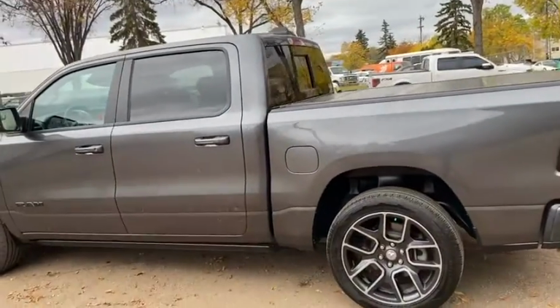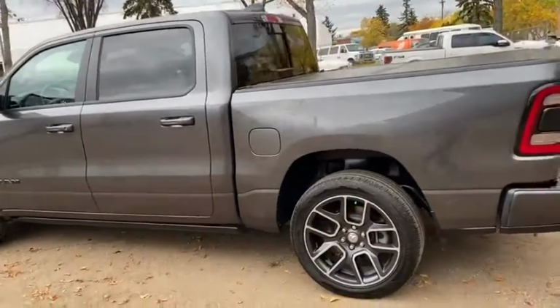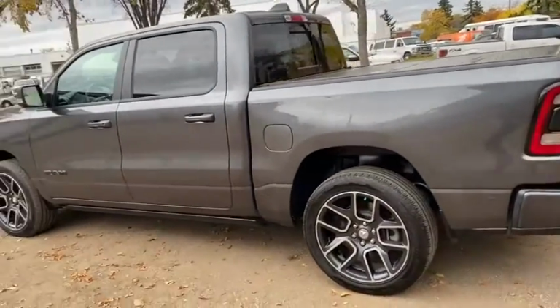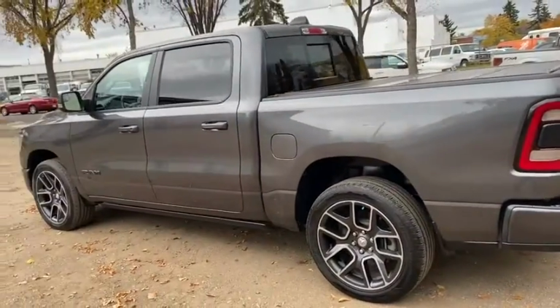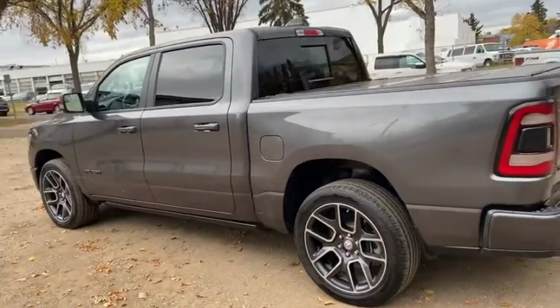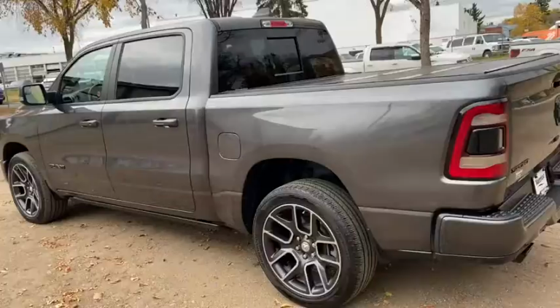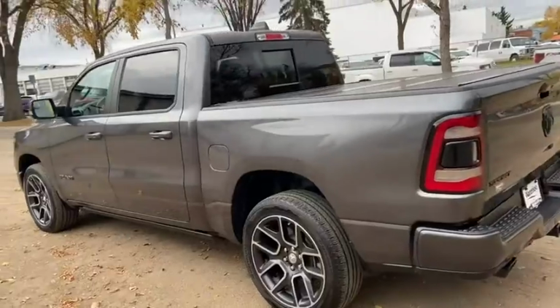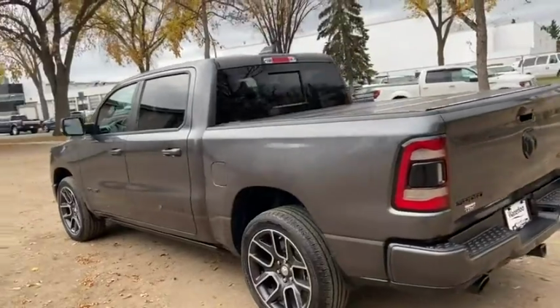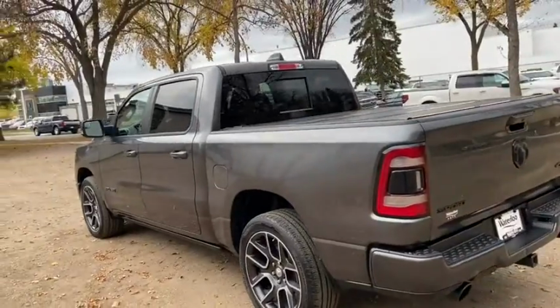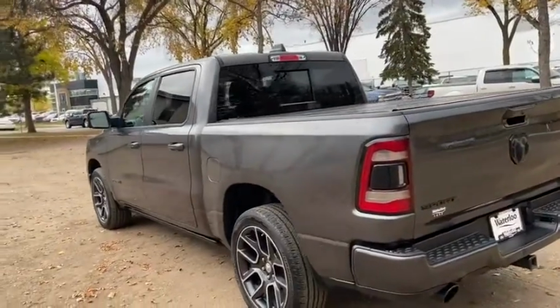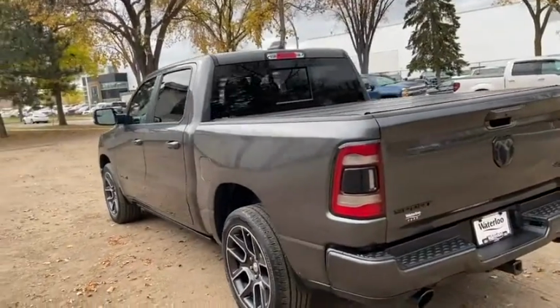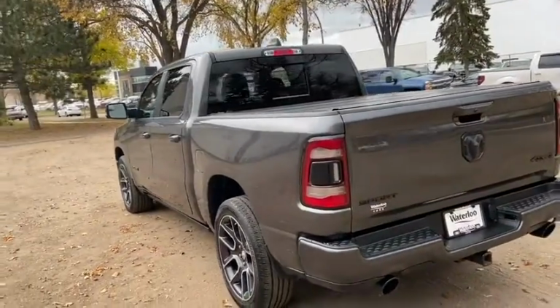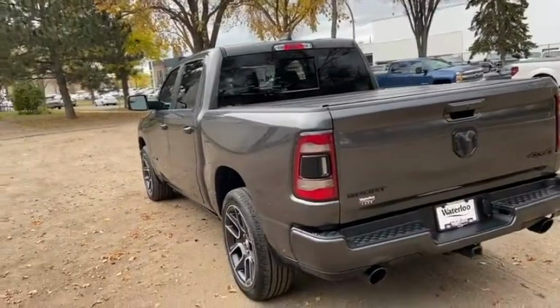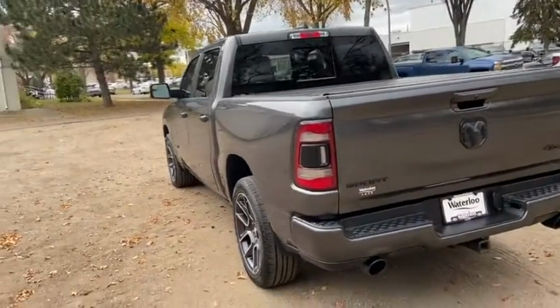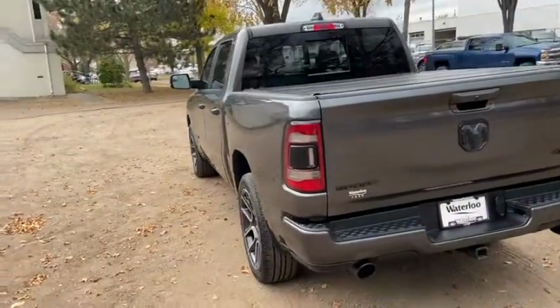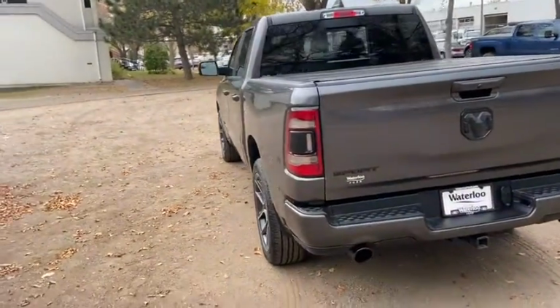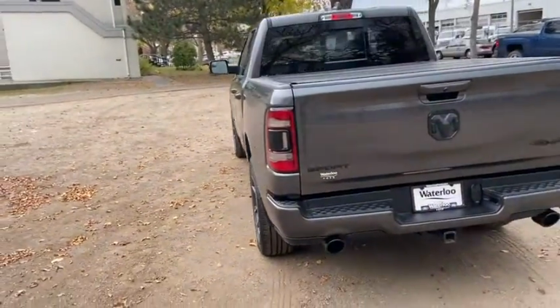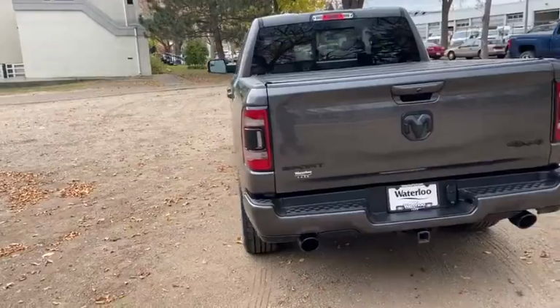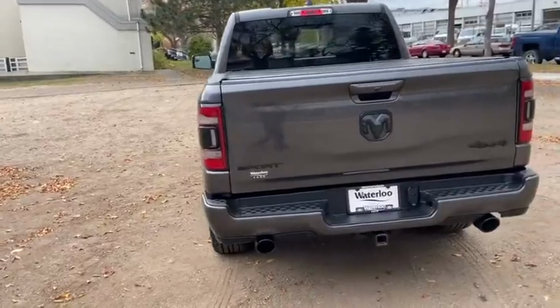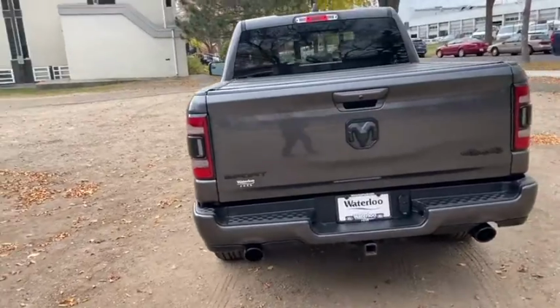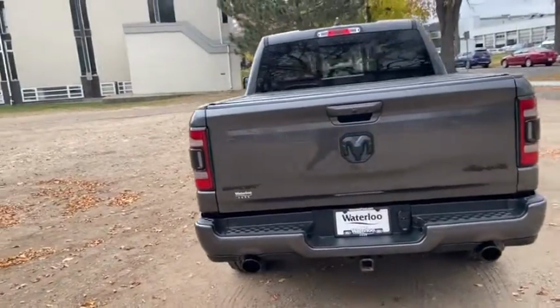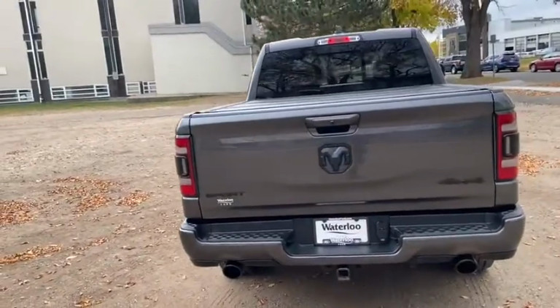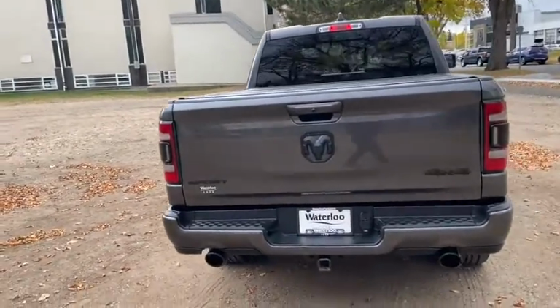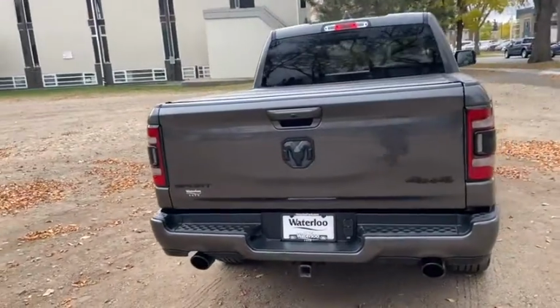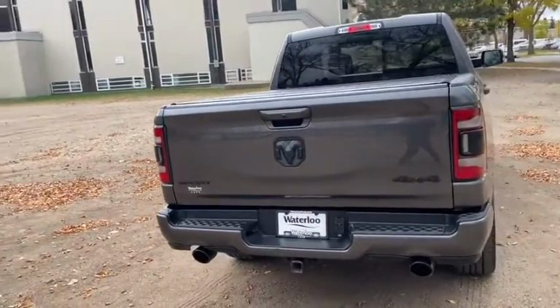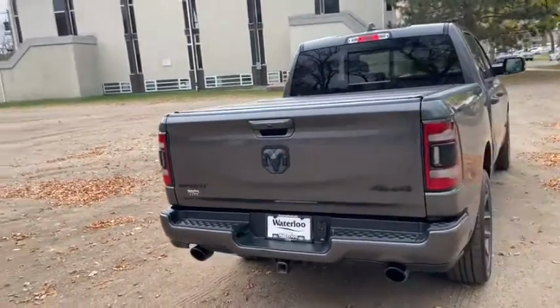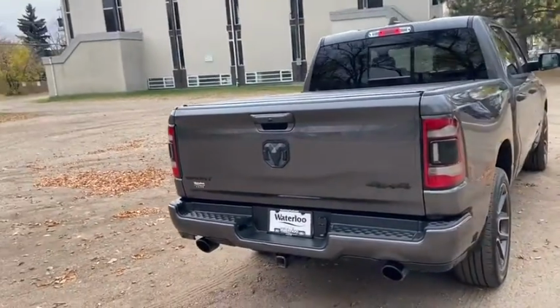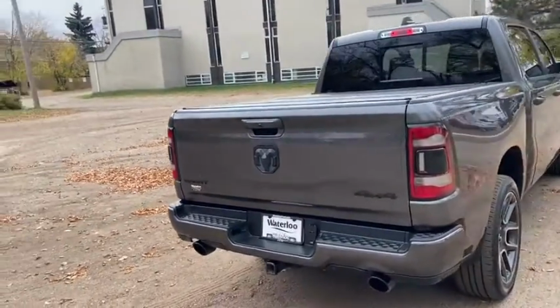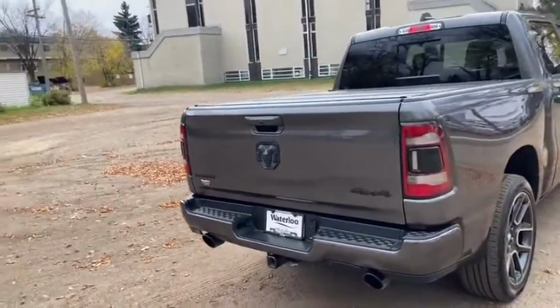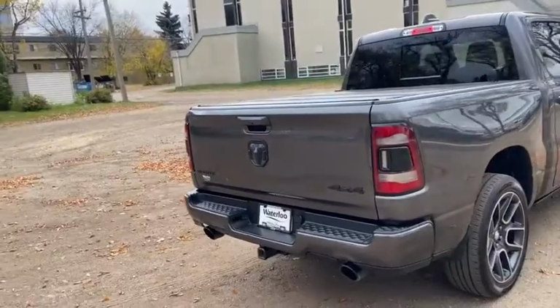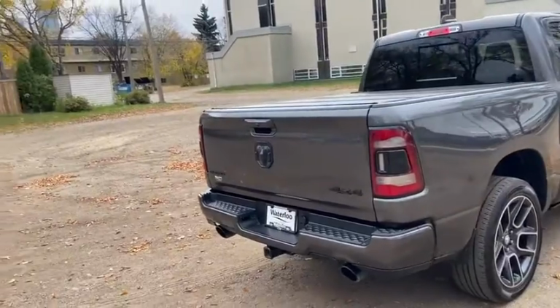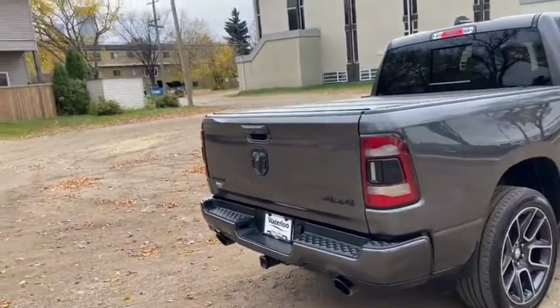It does have remote start as well as a dual panel moonroof, a rear sliding window with rear defrost. You do have a hard folding tonneau cover as well as a reverse camera, reverse sensors, a trailer tow package, and the bed also has a liner.